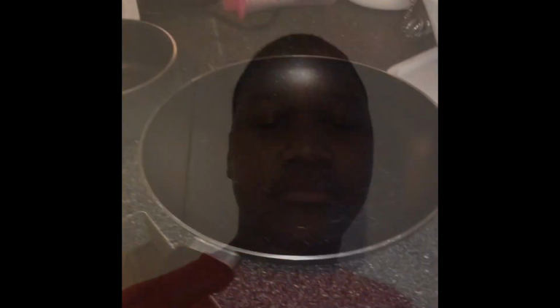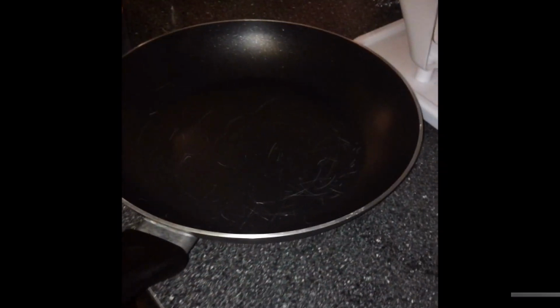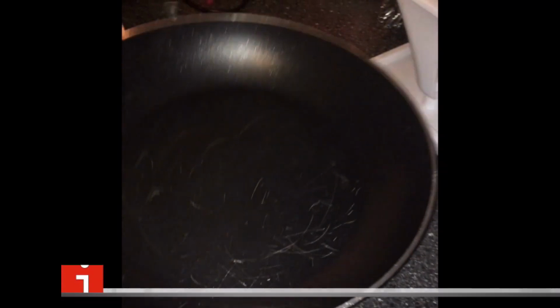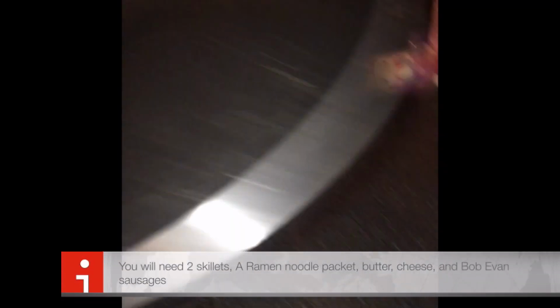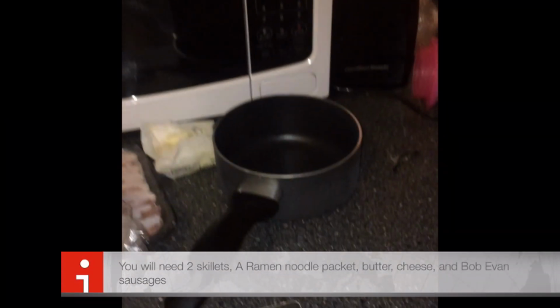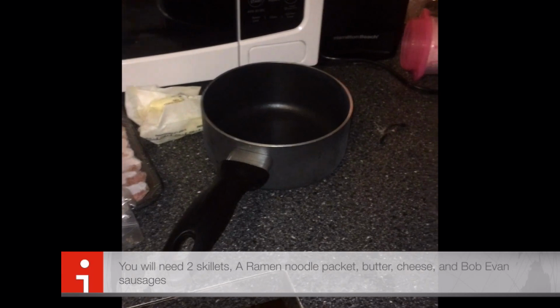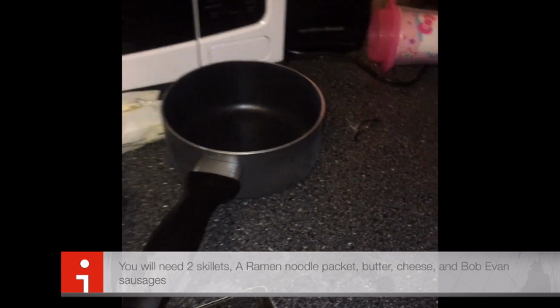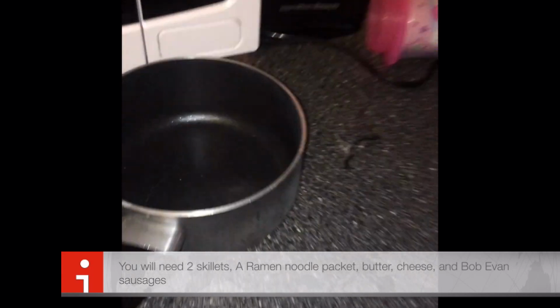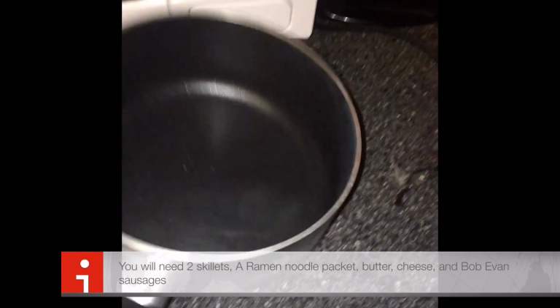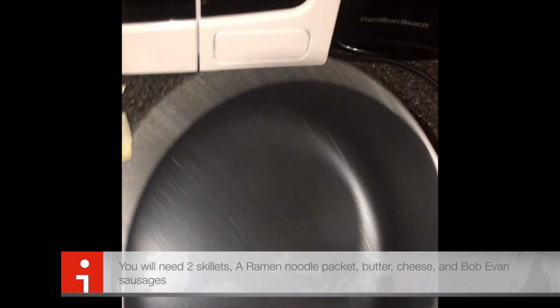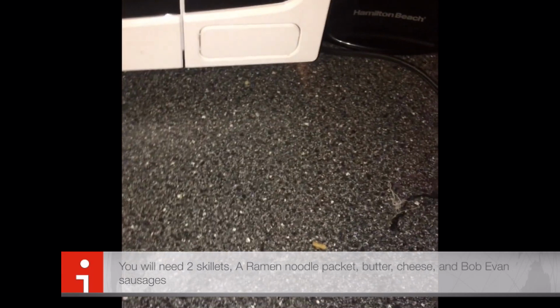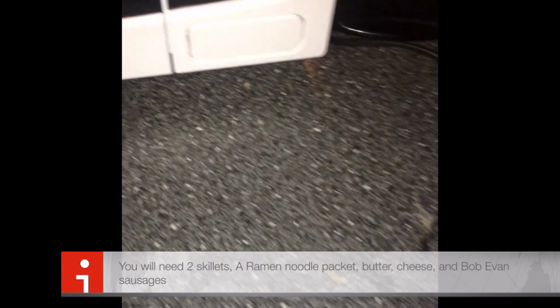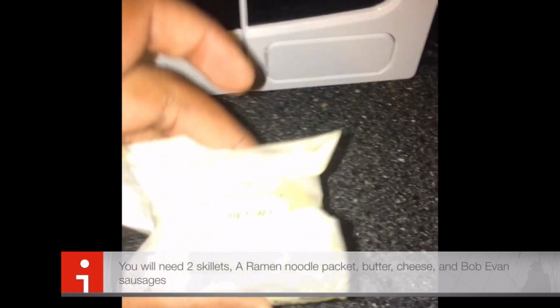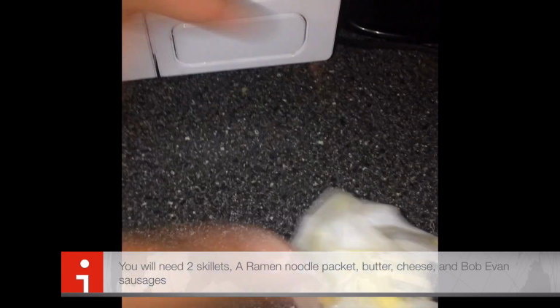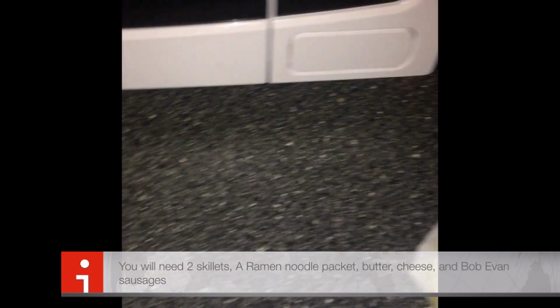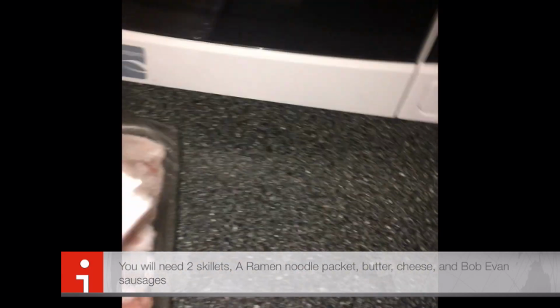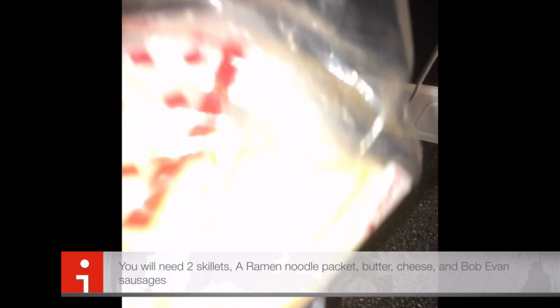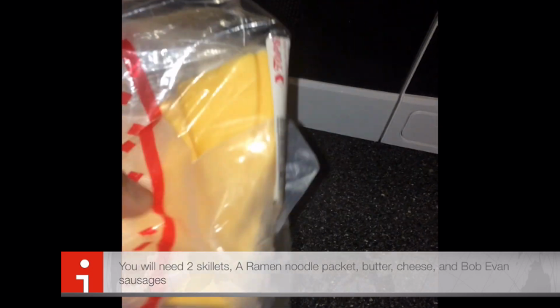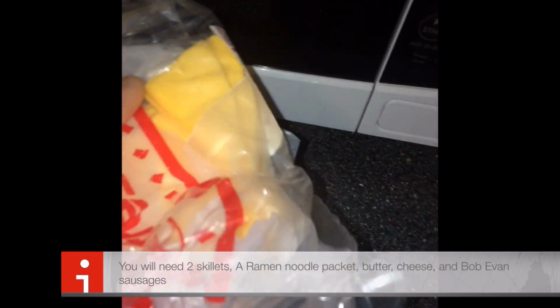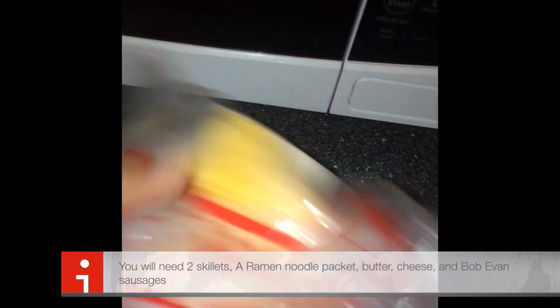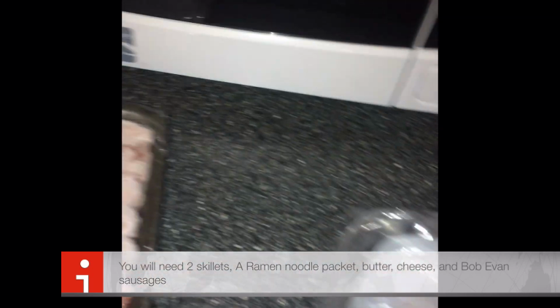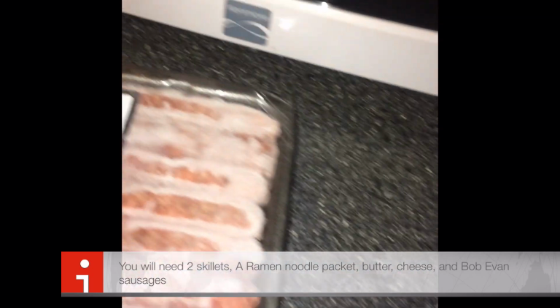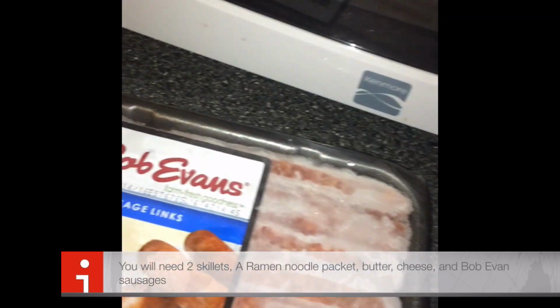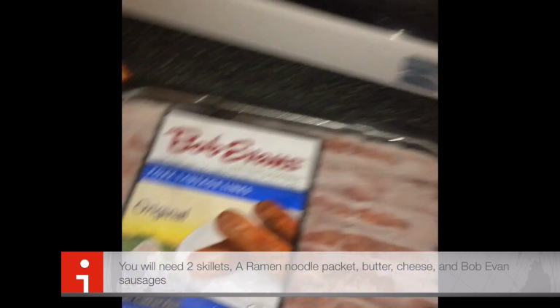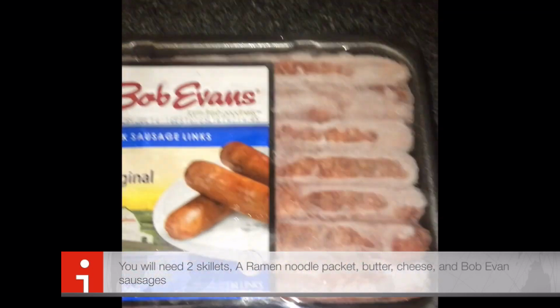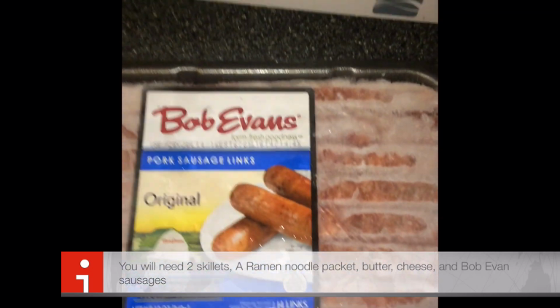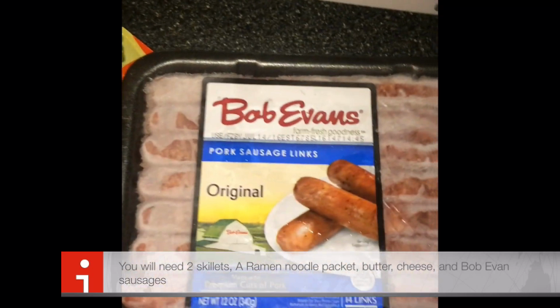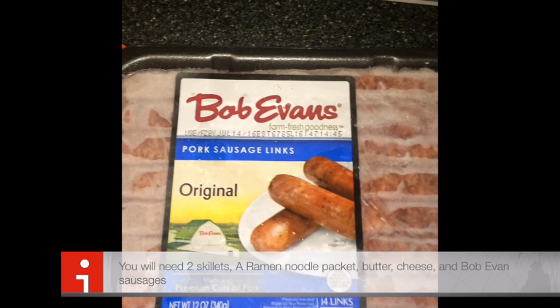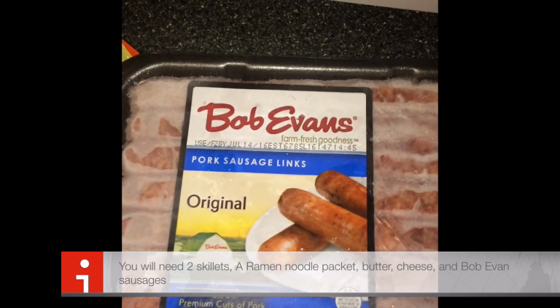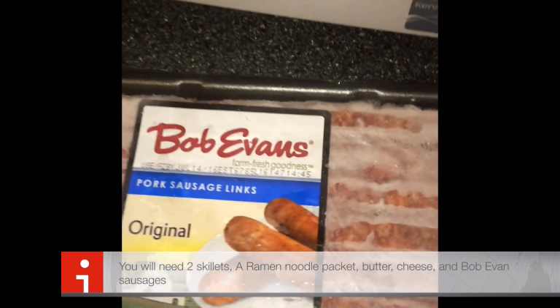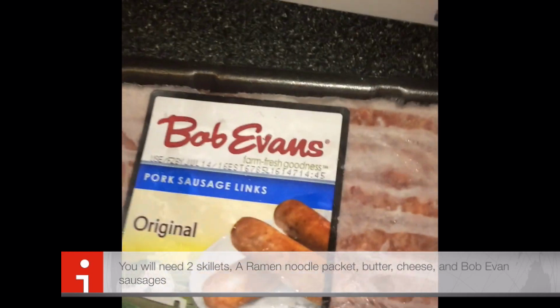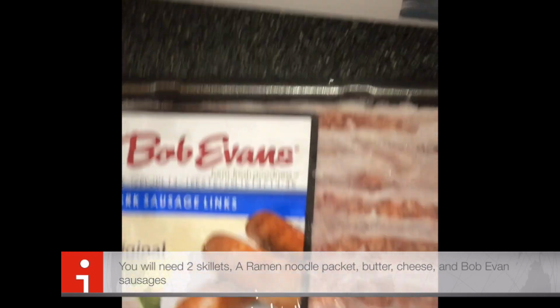You're going to need a skillet, a little pot, butter, cheese — I'll use American cheese. Here's things I'm going to cook: some flour sausages — those things are delicious.